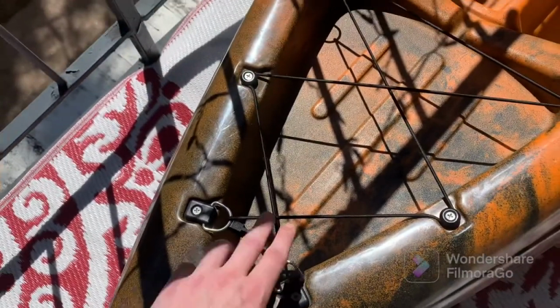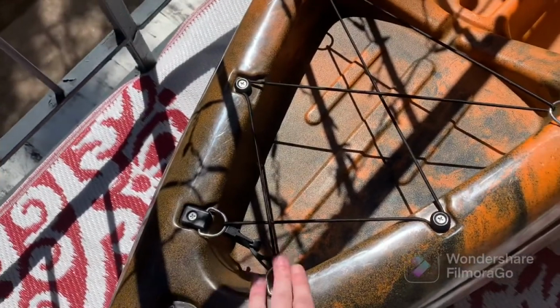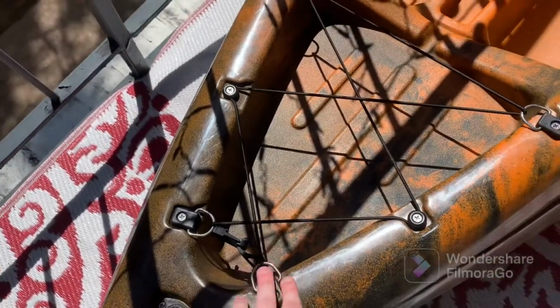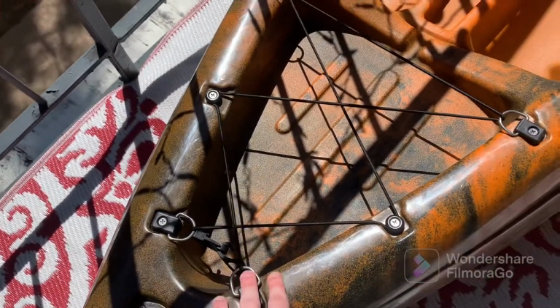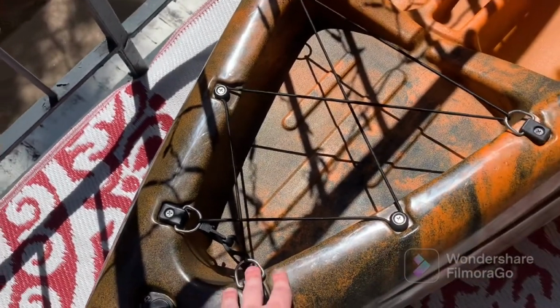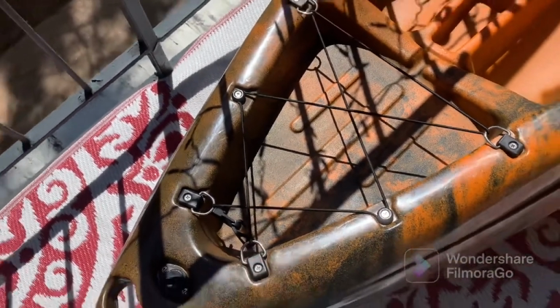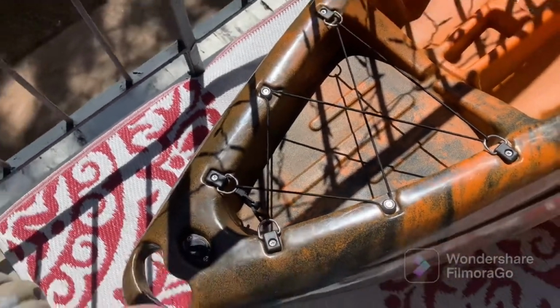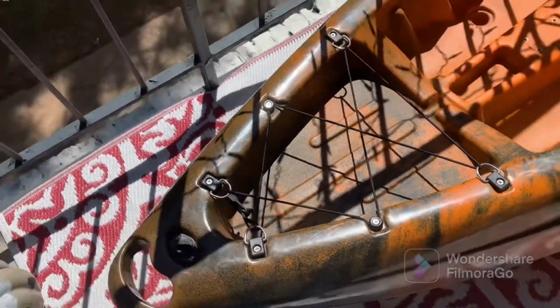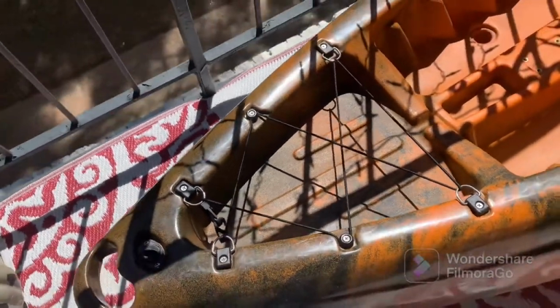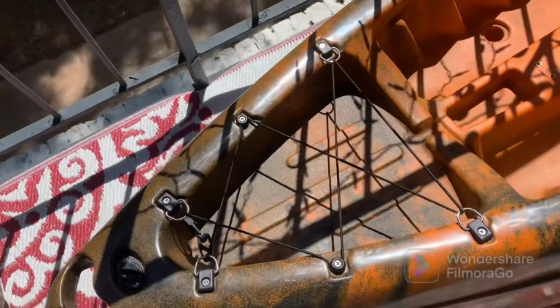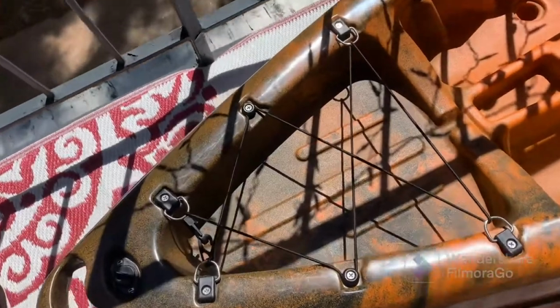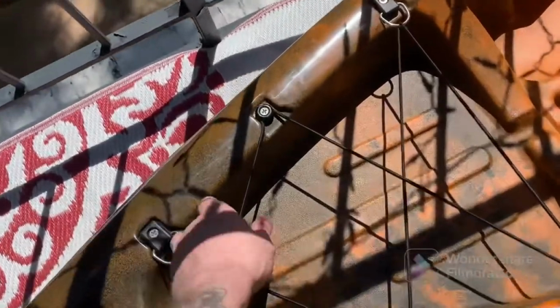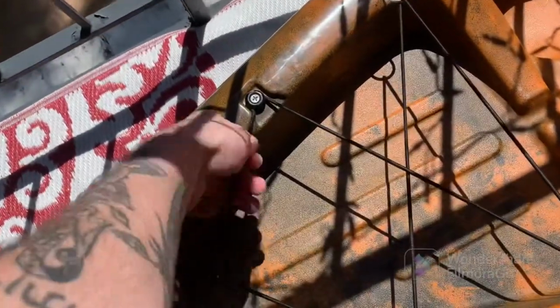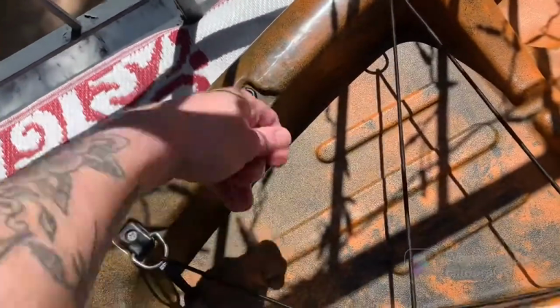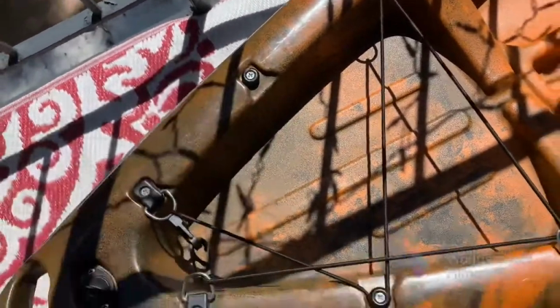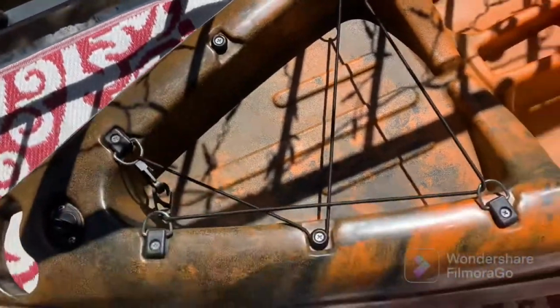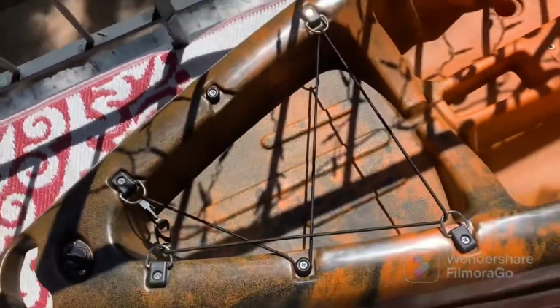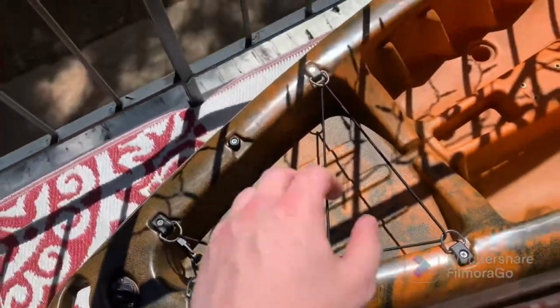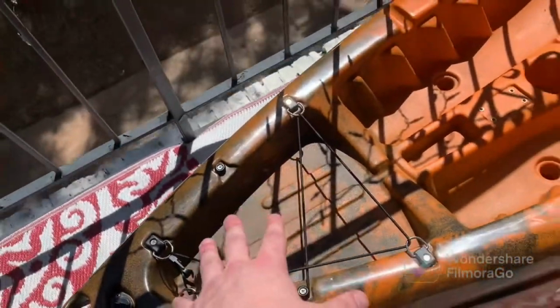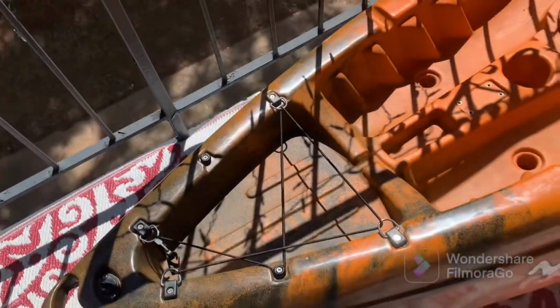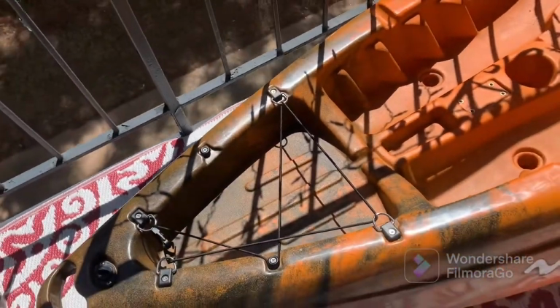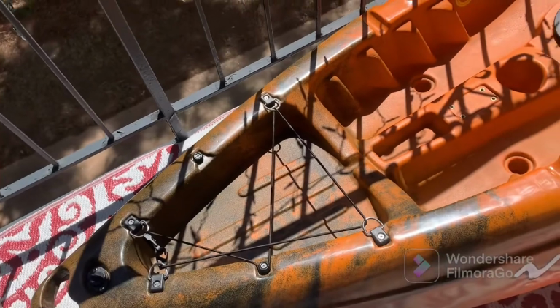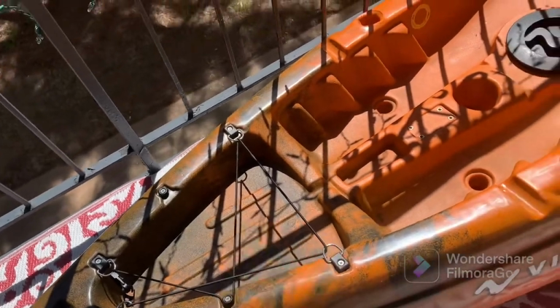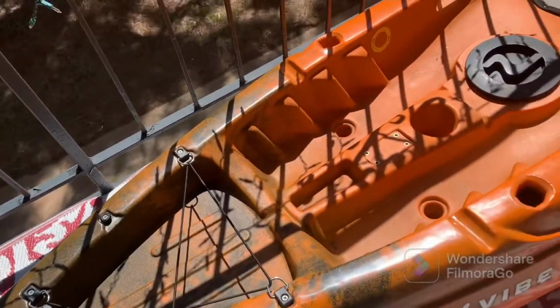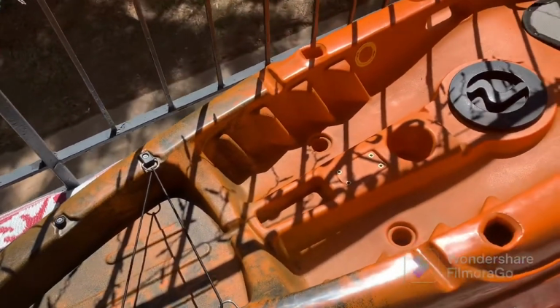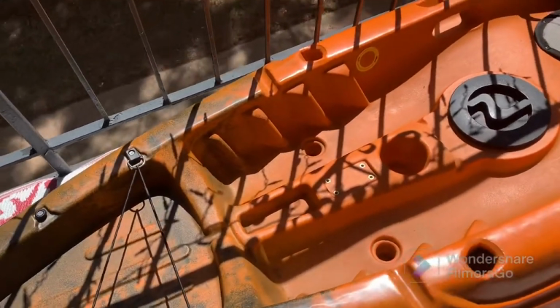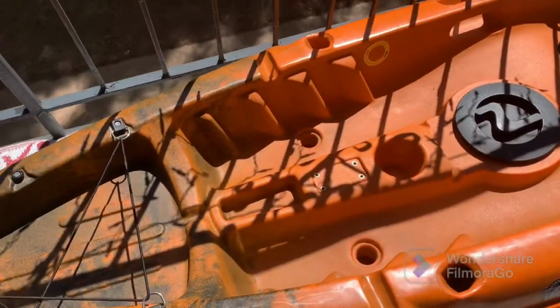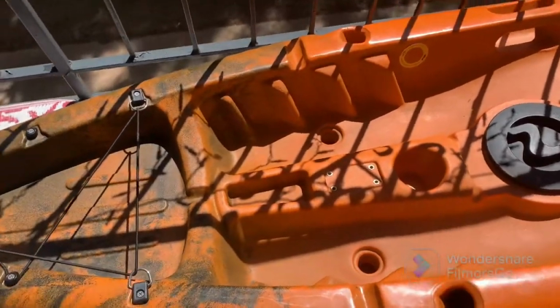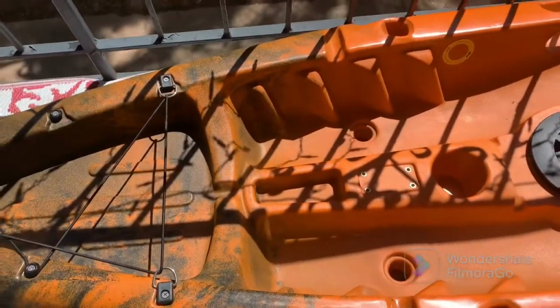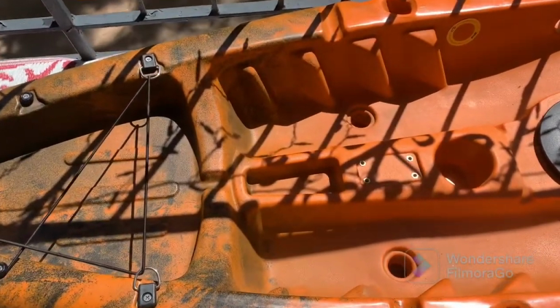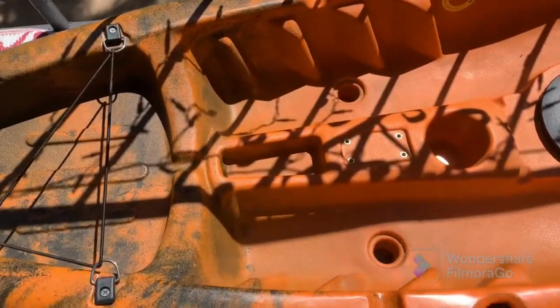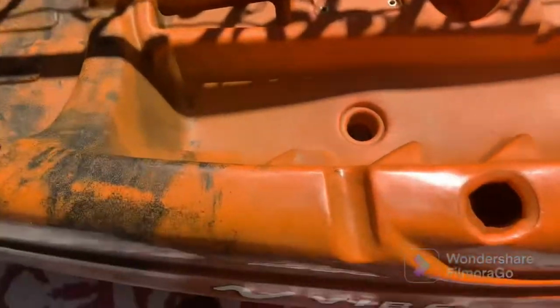These bungee straps and the setup on the front come with it as well. You can just take those right off the knob if you want to. Most of the time I store my PFD up here and stick my paddles in there, that kind of thing.